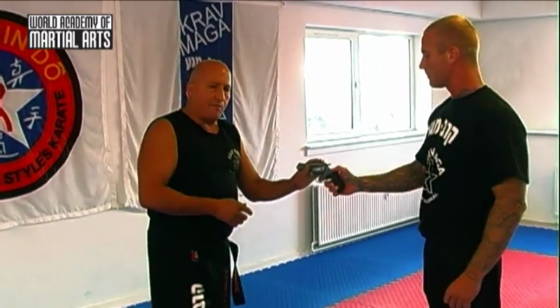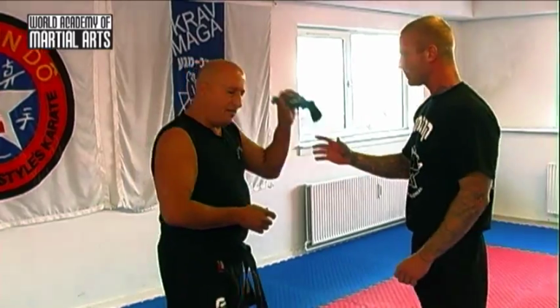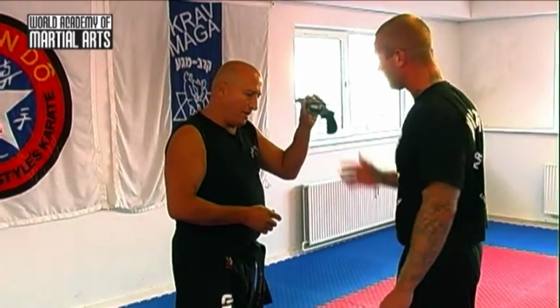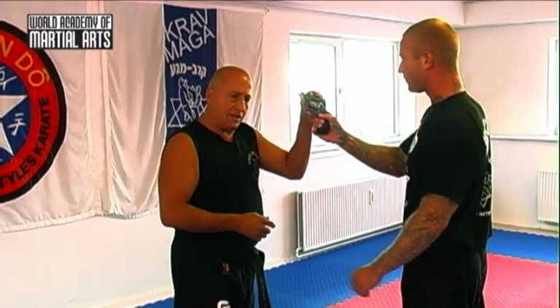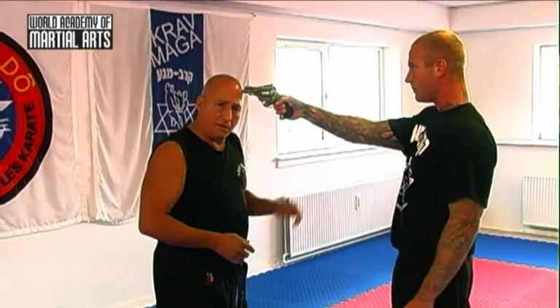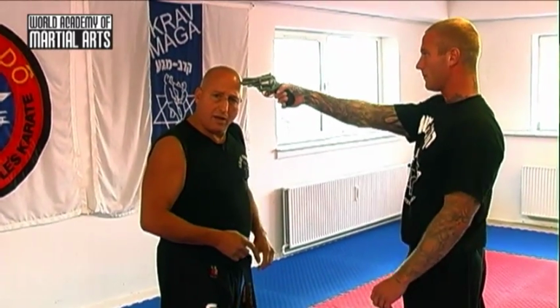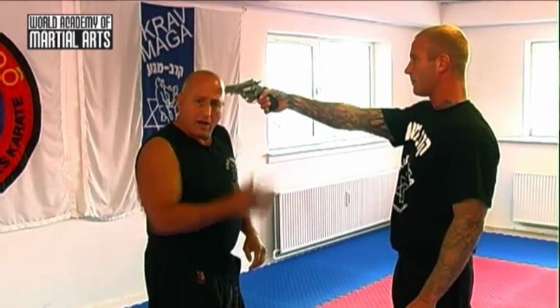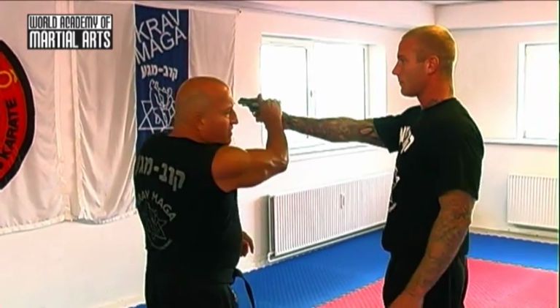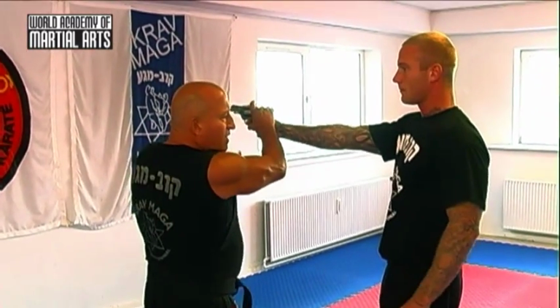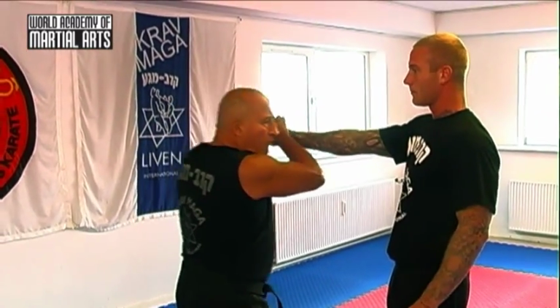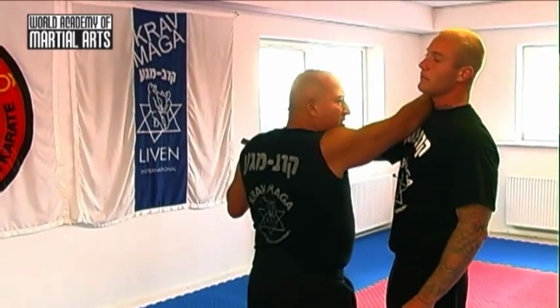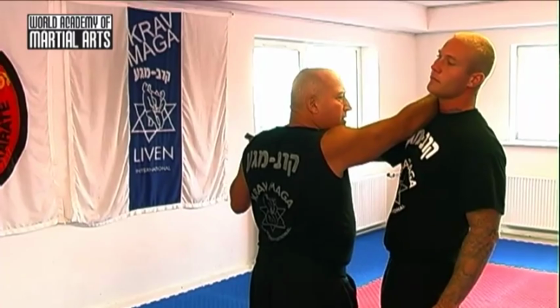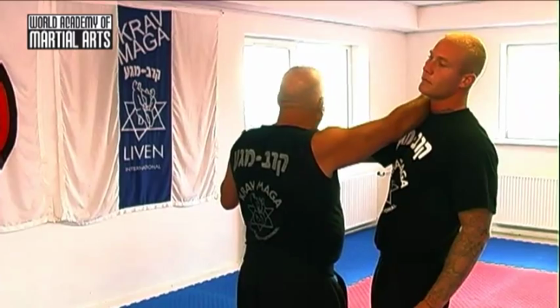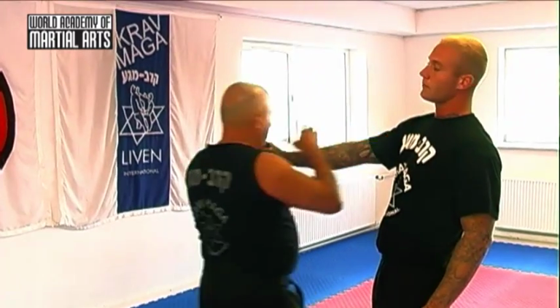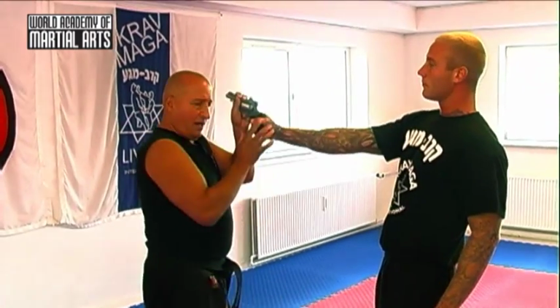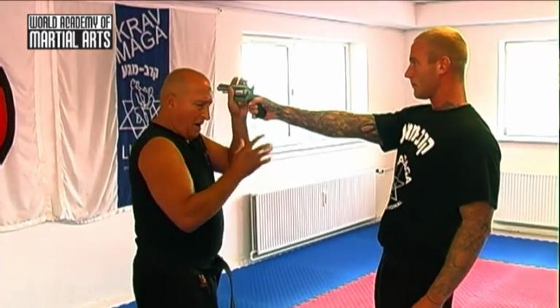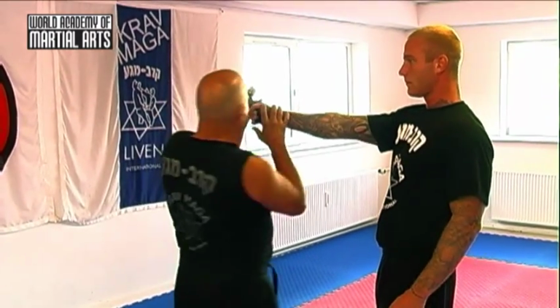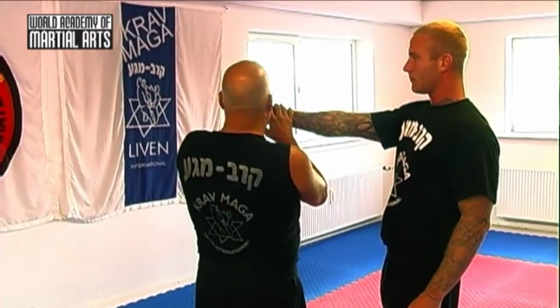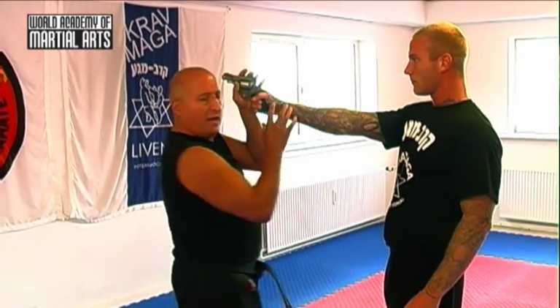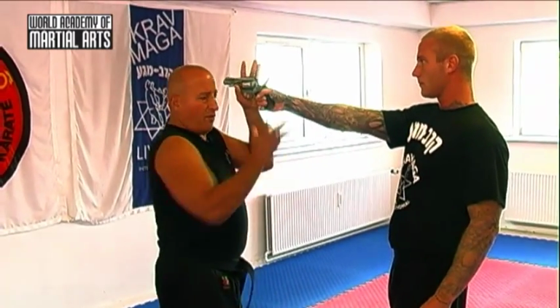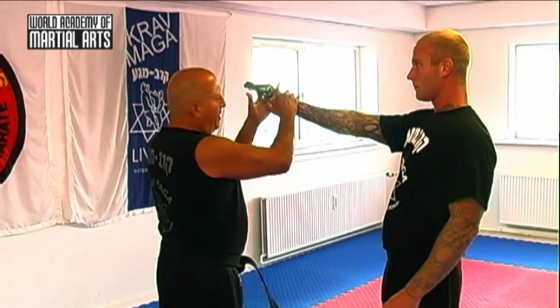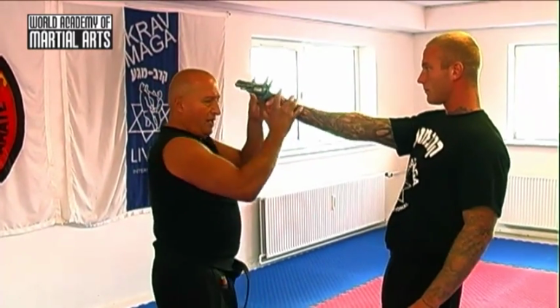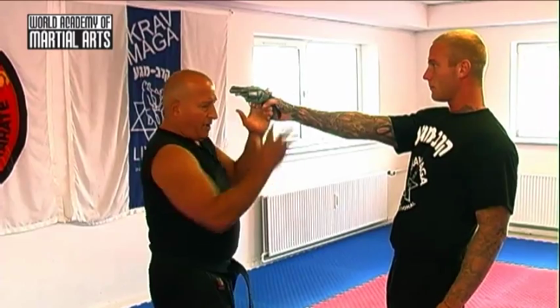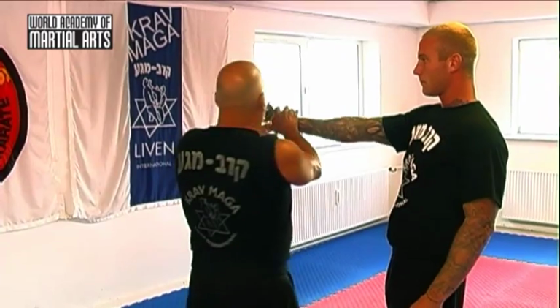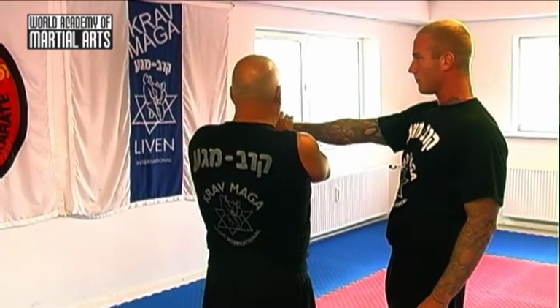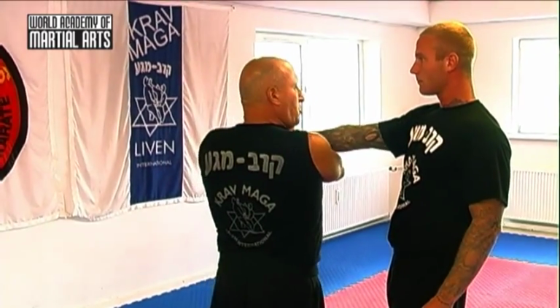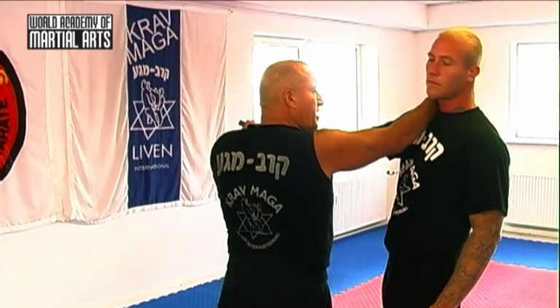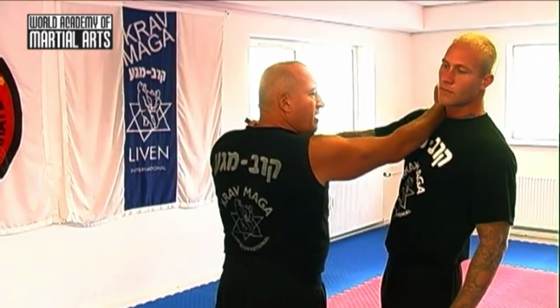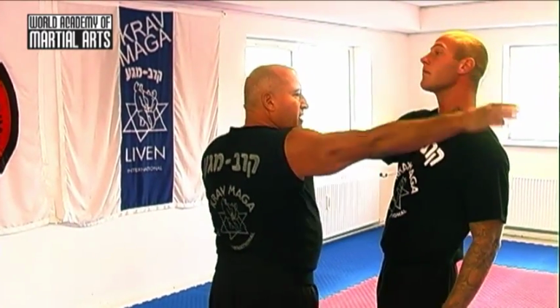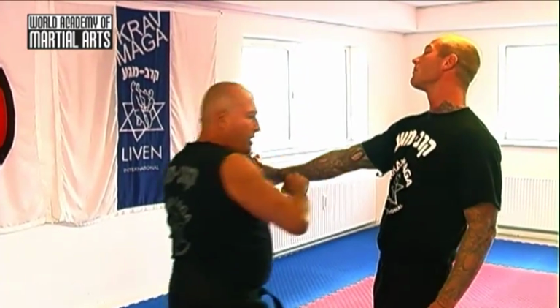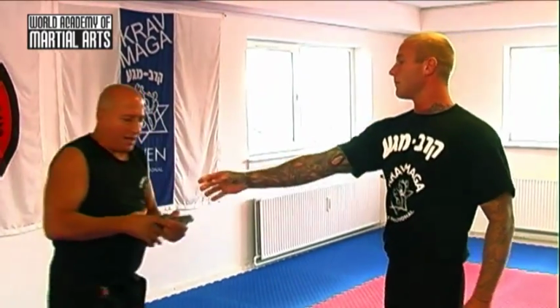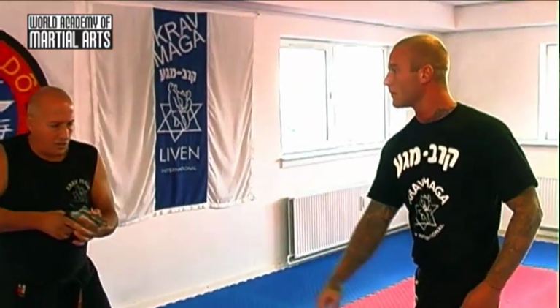Now, if he puts the hand in front of me and he's threatening me, first I'm going in, but I move away. Move away with this, touch the pistol, going in. Take back and shoot.